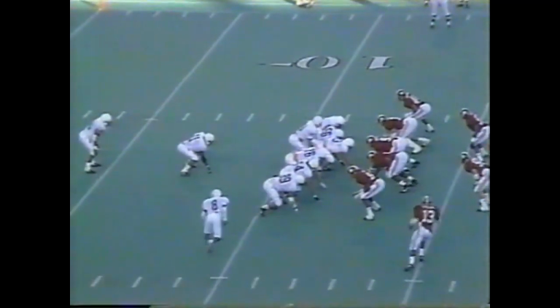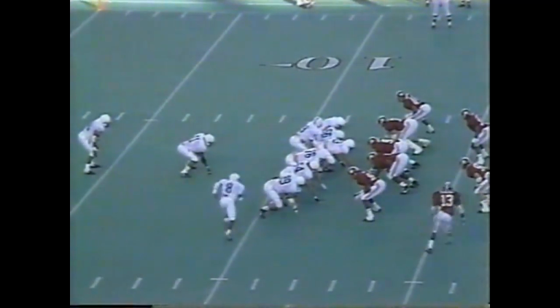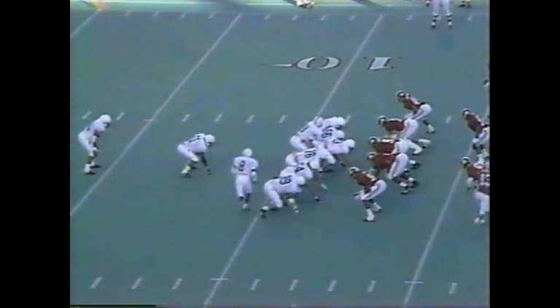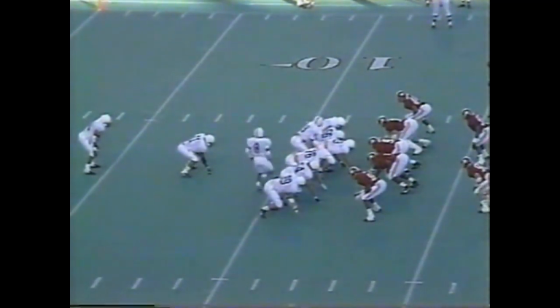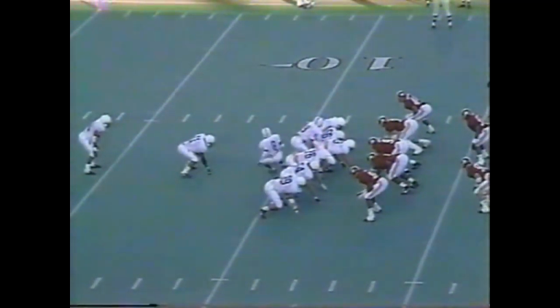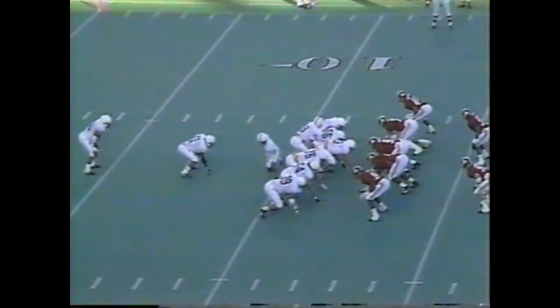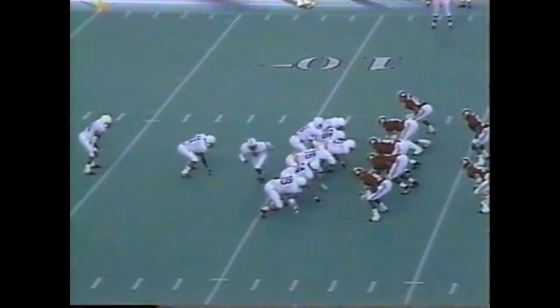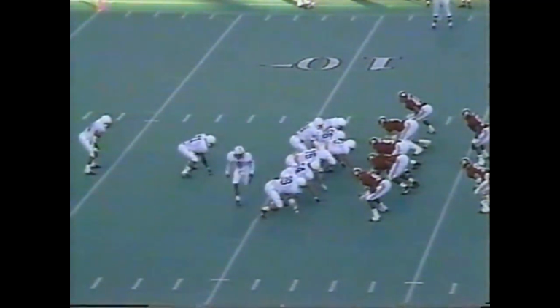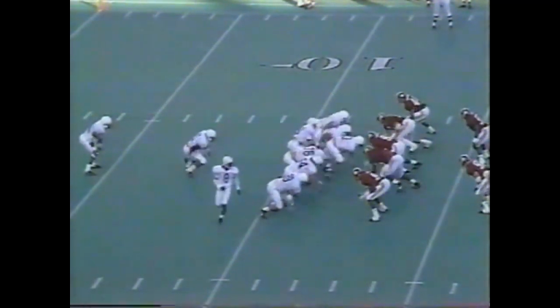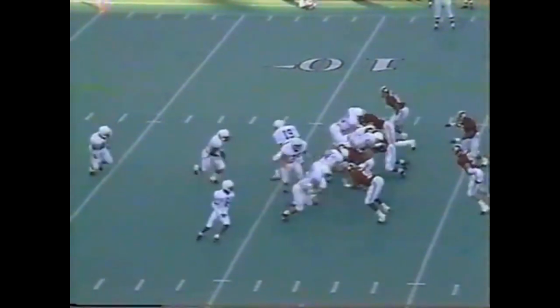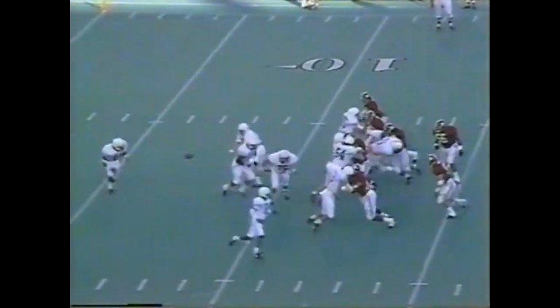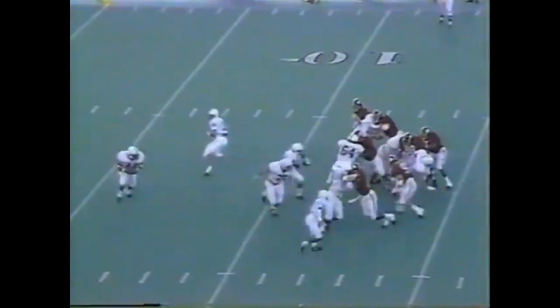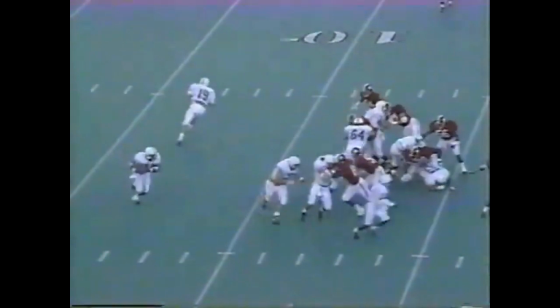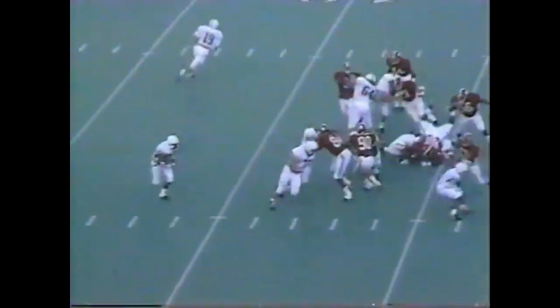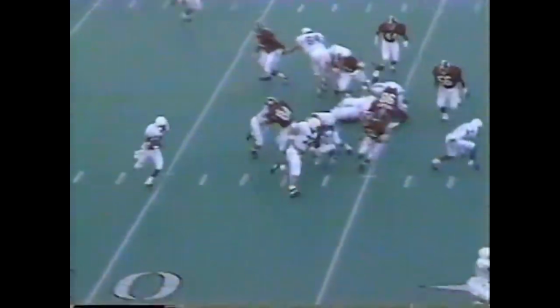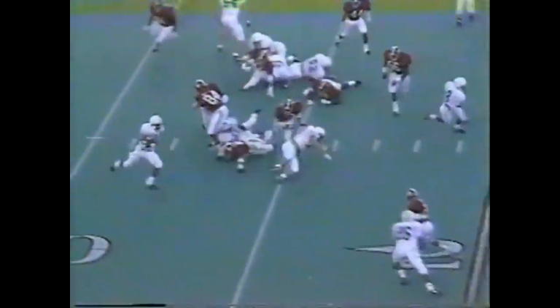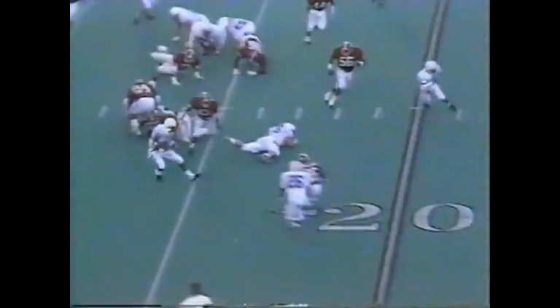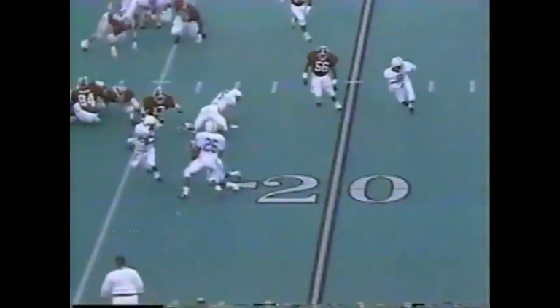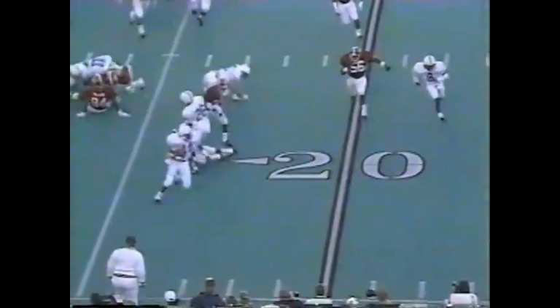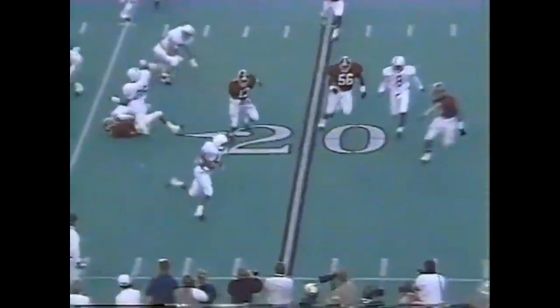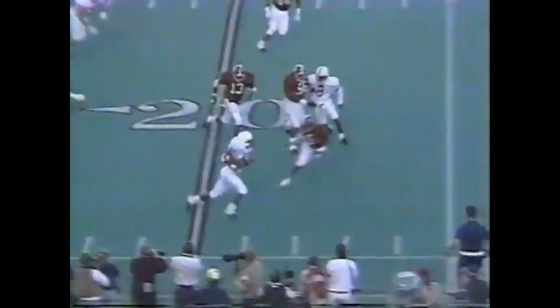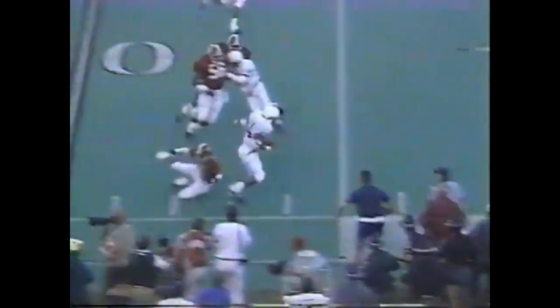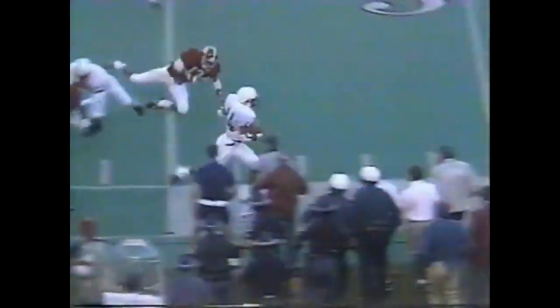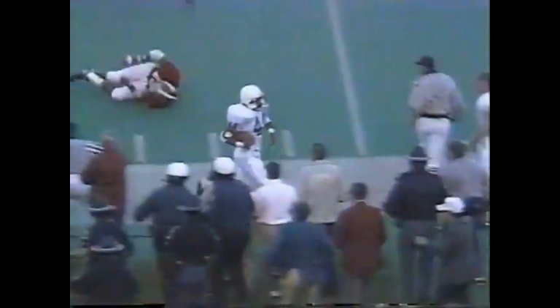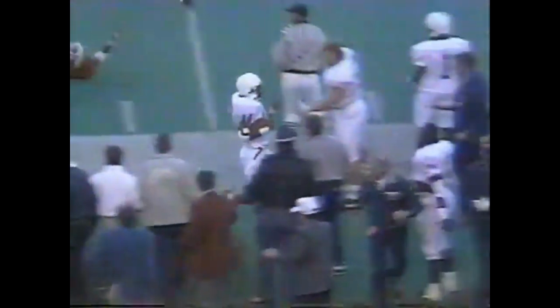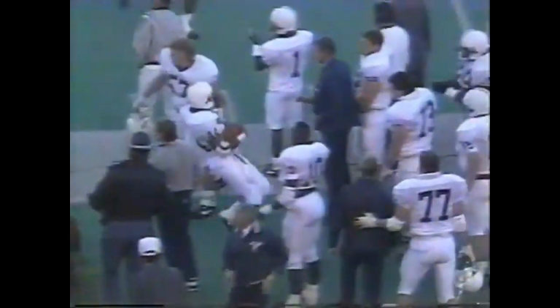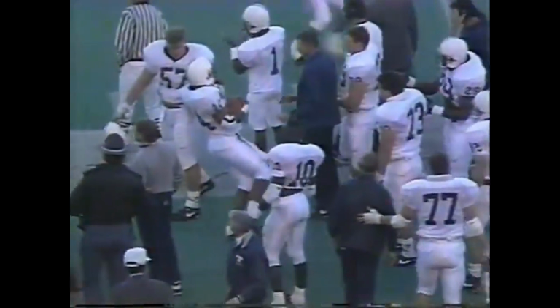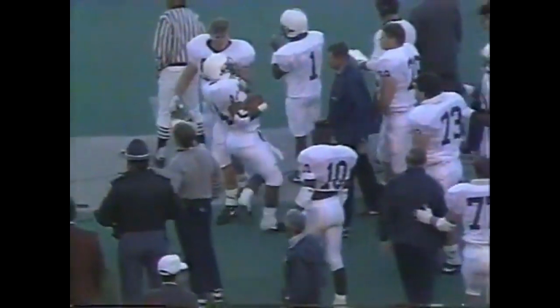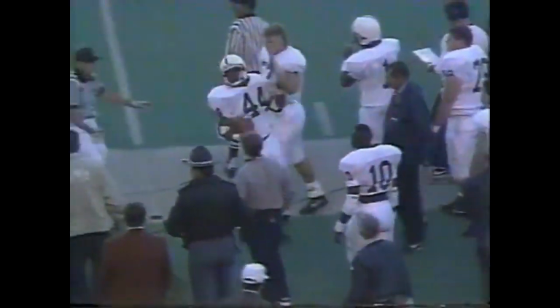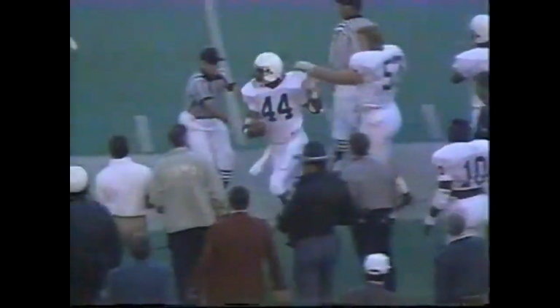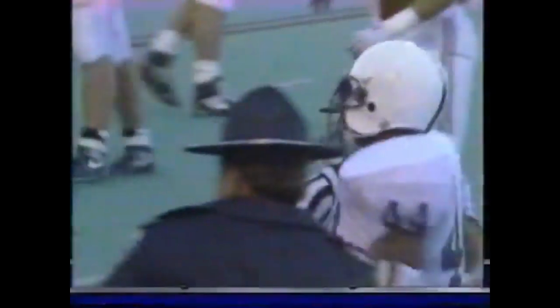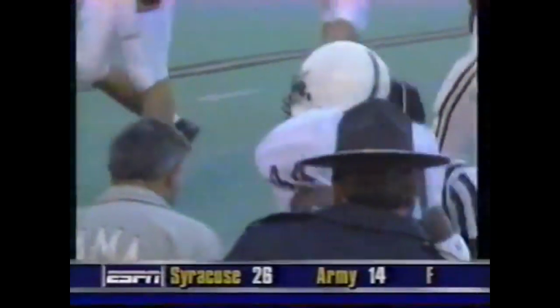Unbalanced line to the right — now they're motioning out of it, back to it. Opening seconds of the second quarter, three nothing Penn State. Thompson untouched into the secondary and out of bounds with a first down.